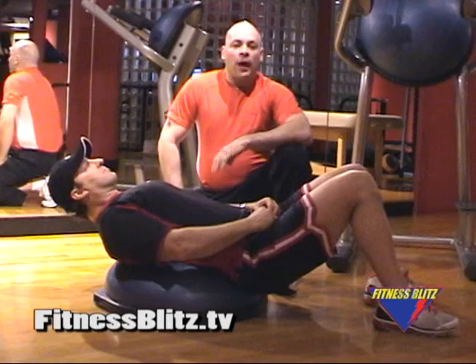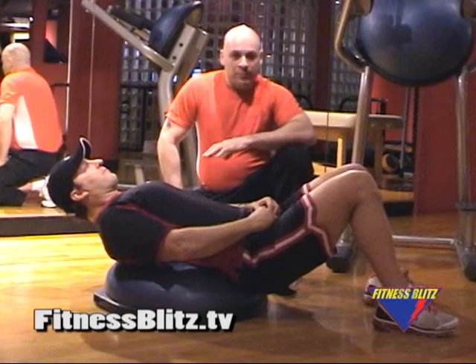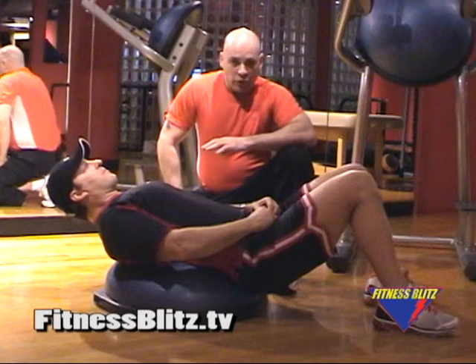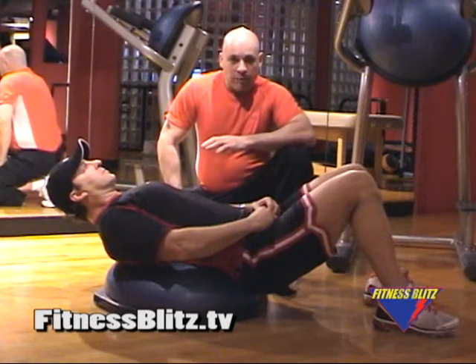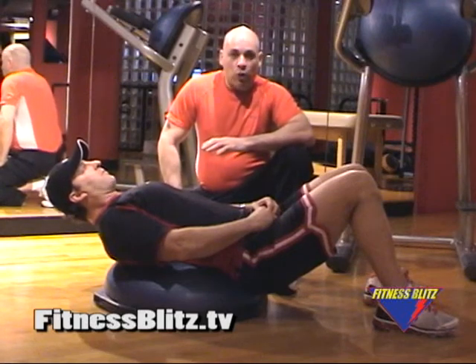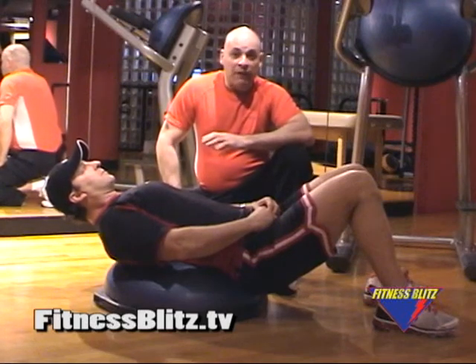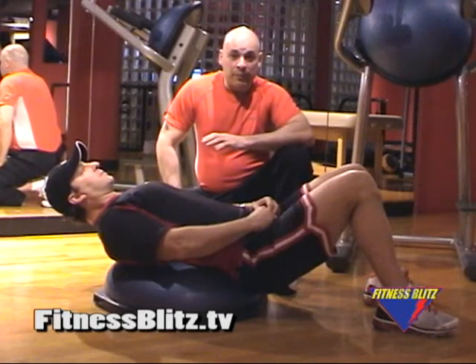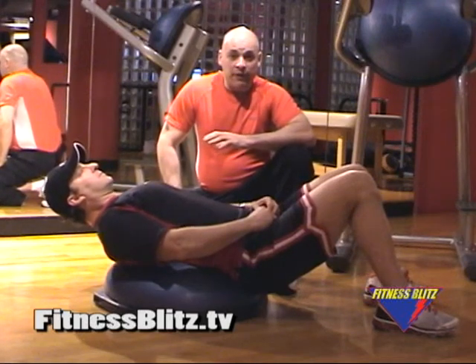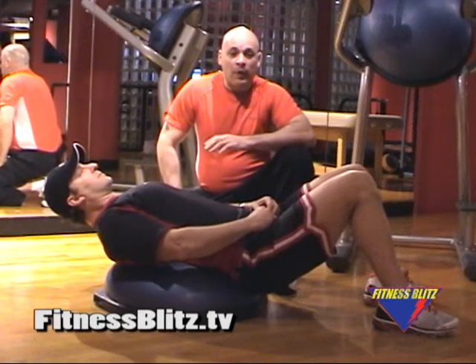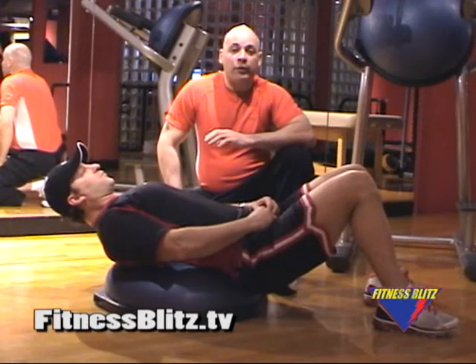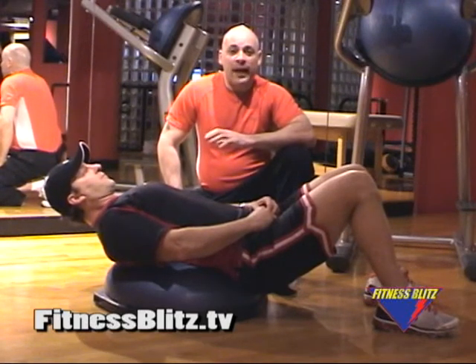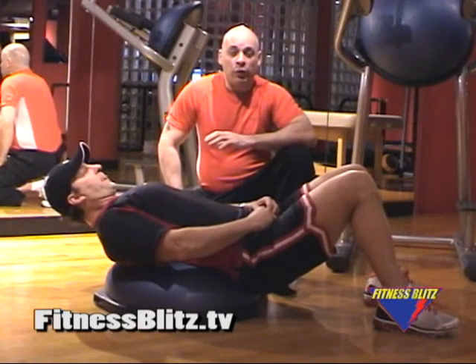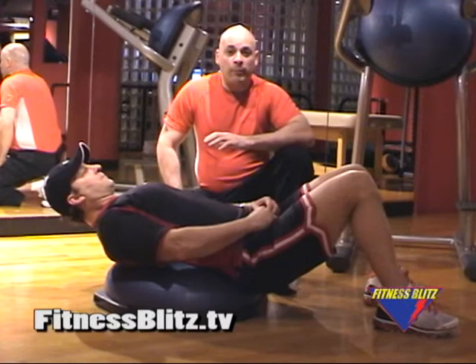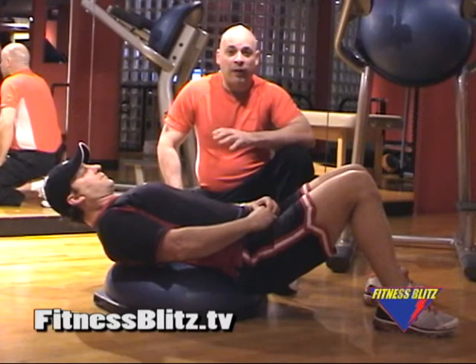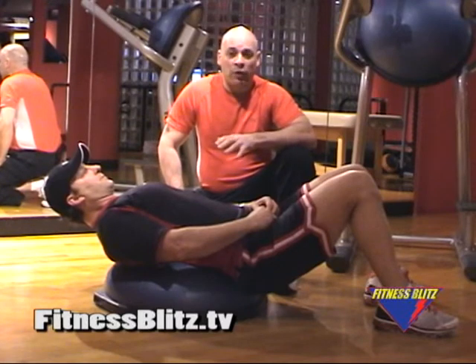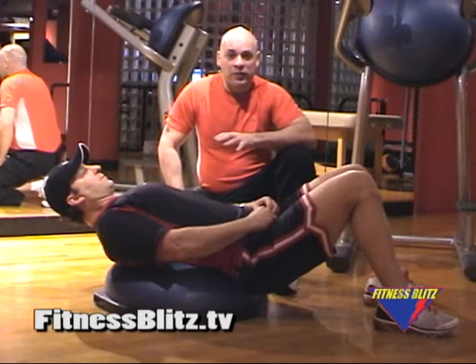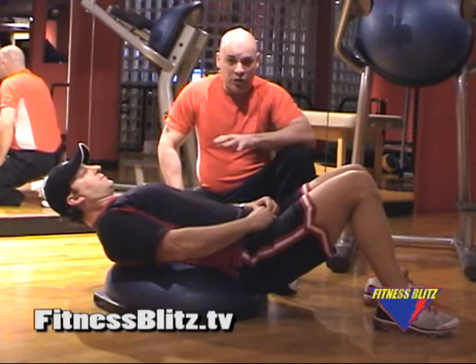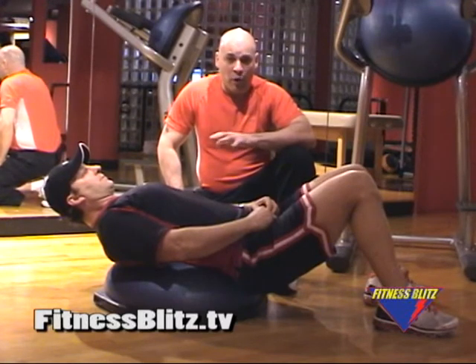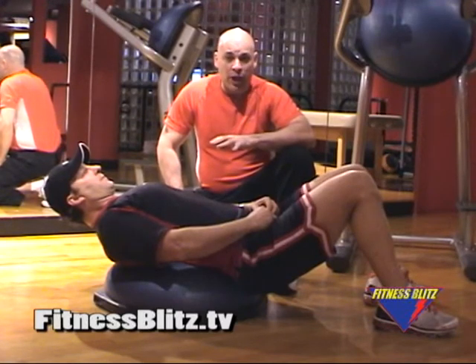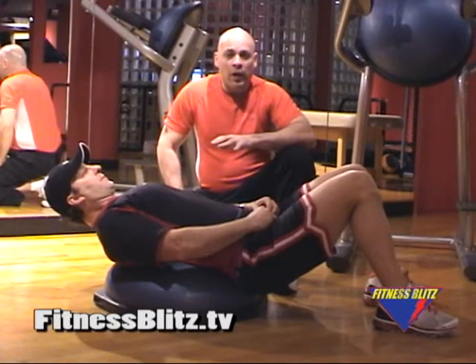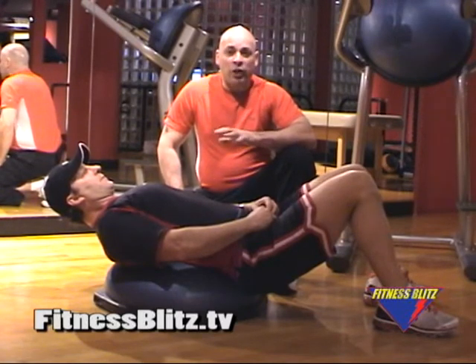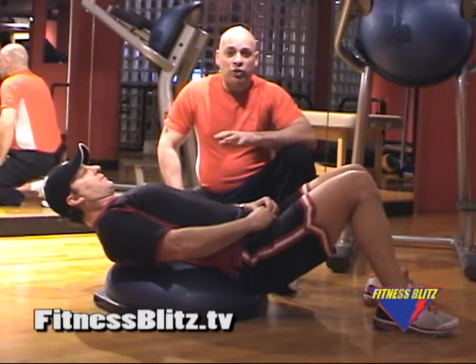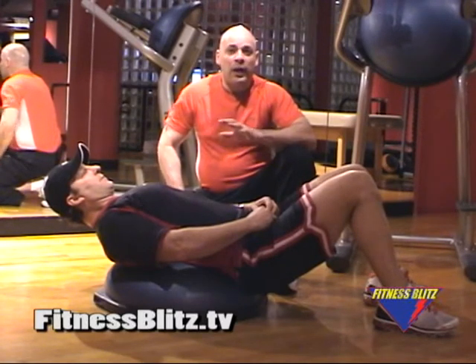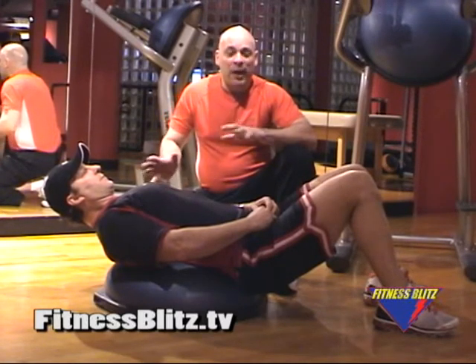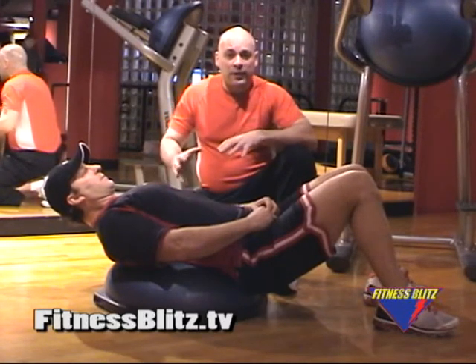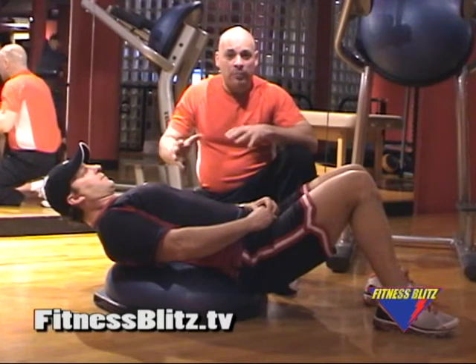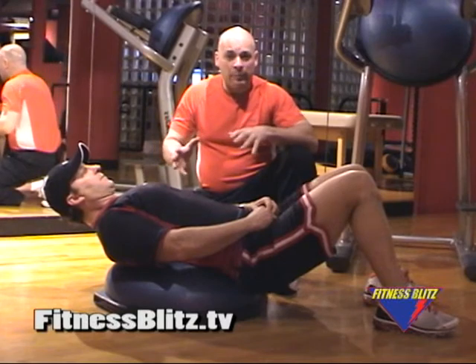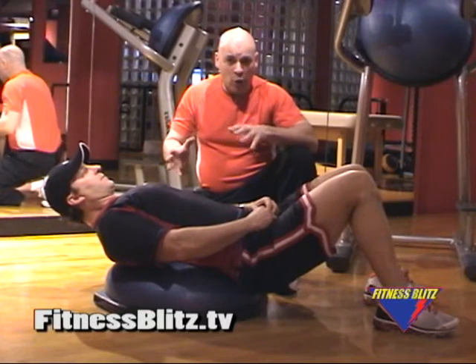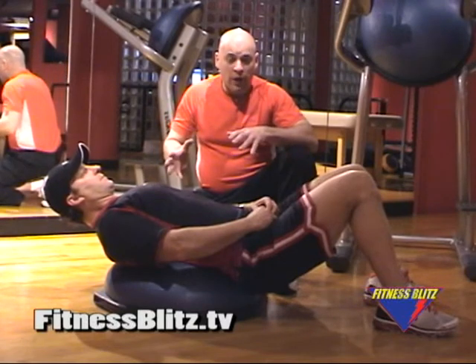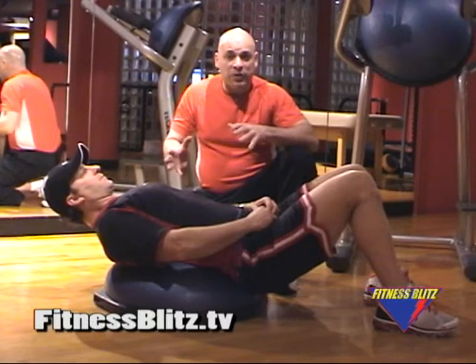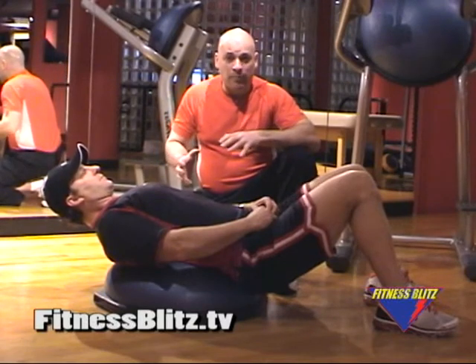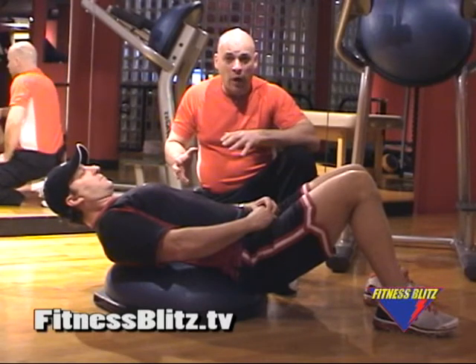I'm Master Personal Trainer Jim D and you're watching Fitness Blitz TV. I'm here in West Harrison, New York with my good friend and fellow fitness professional, Brian Jay. And we're going to demonstrate the best way to tighten up your abs and your core in response to Bob's question.